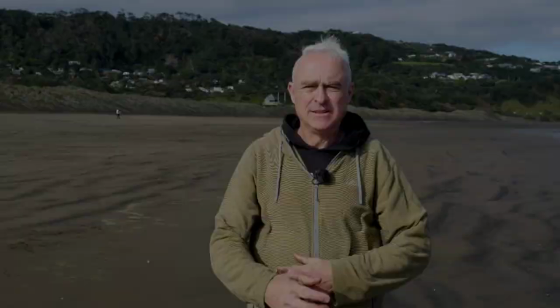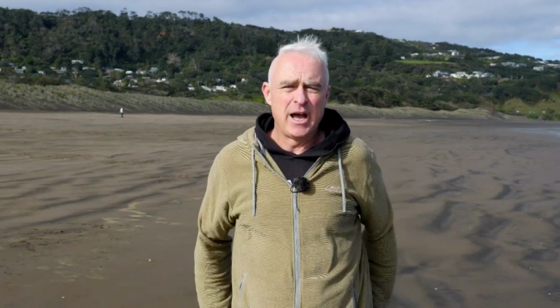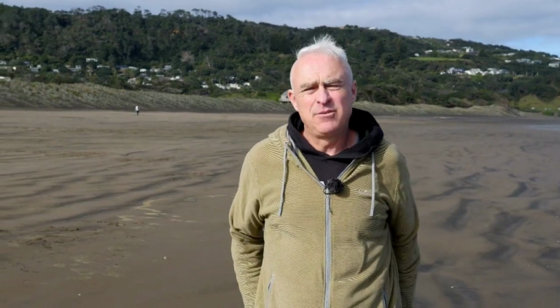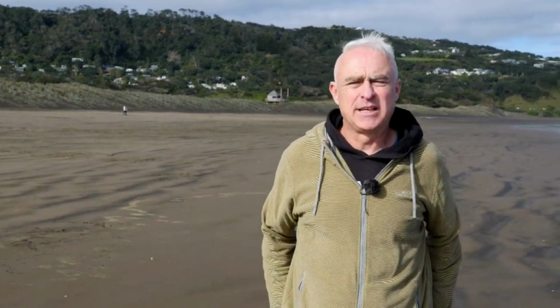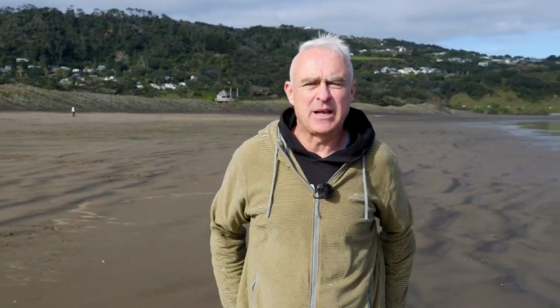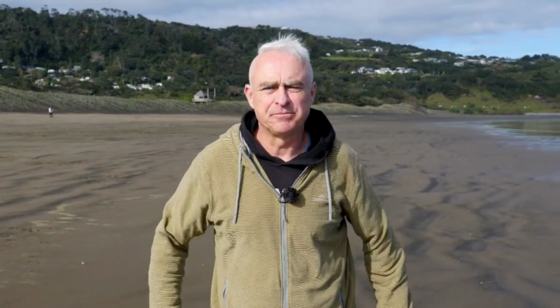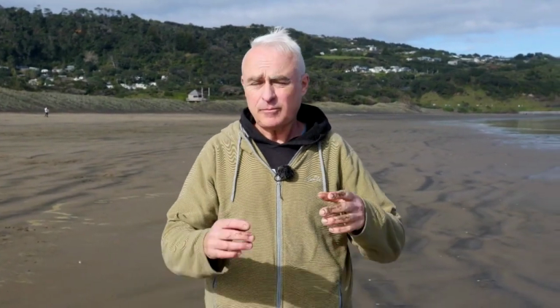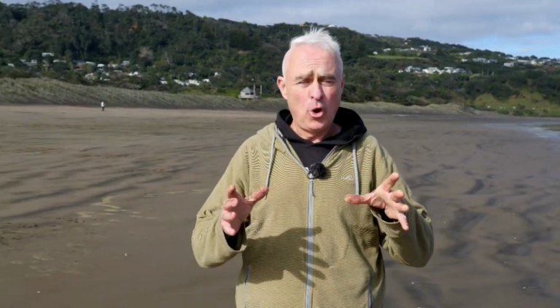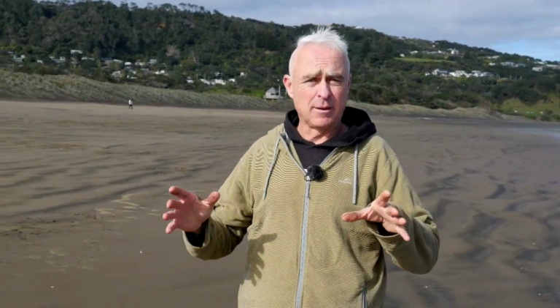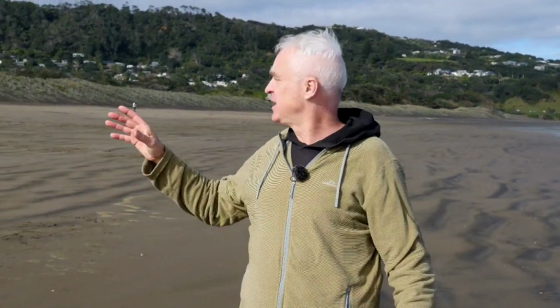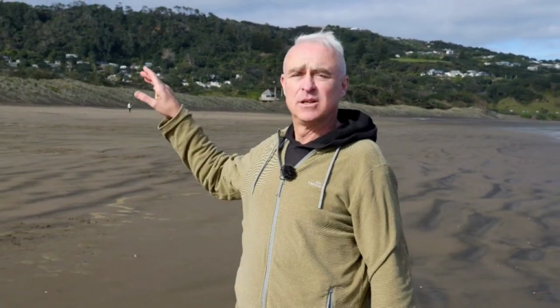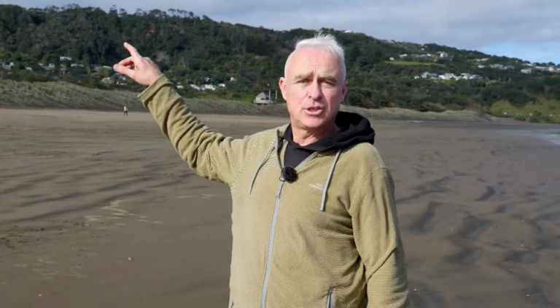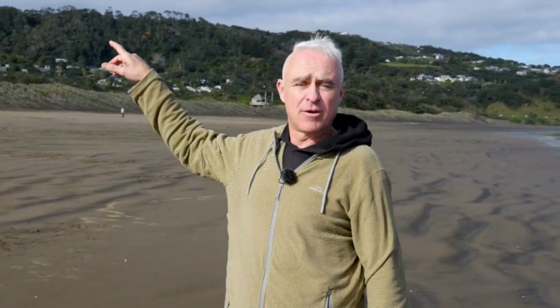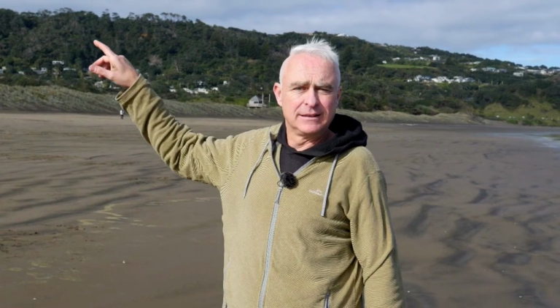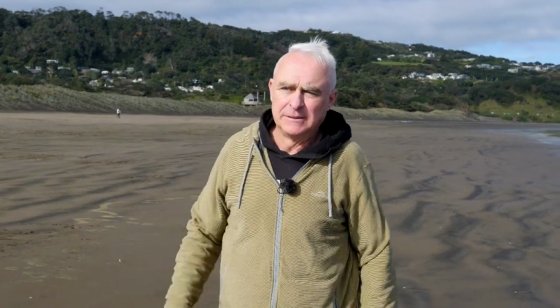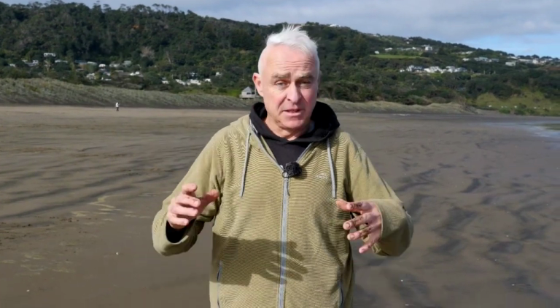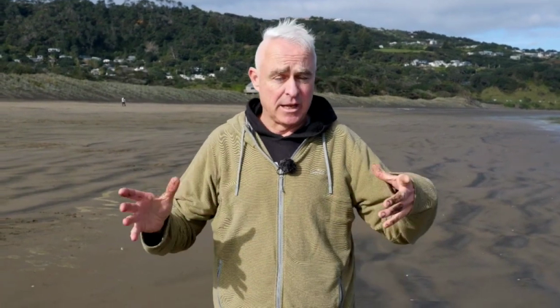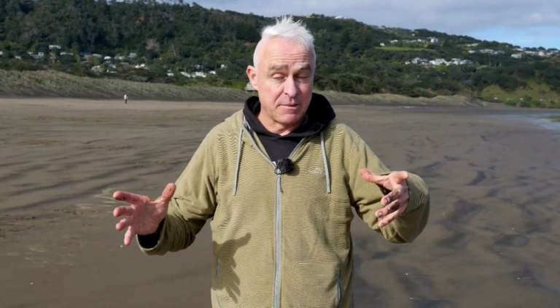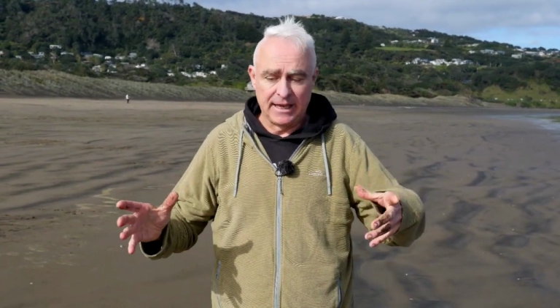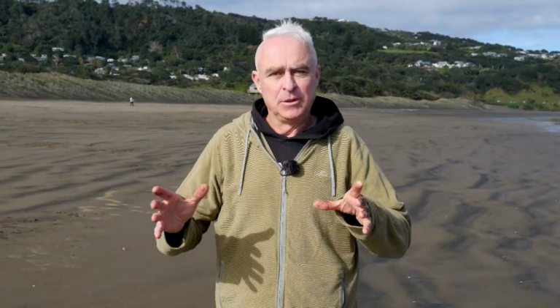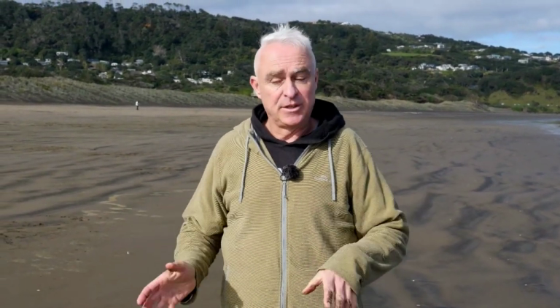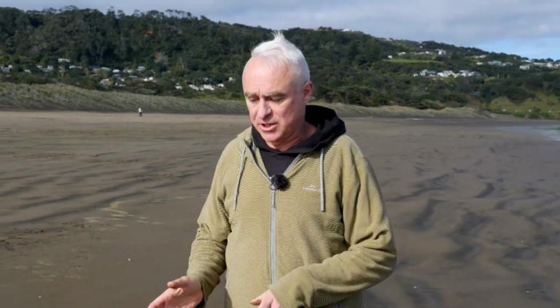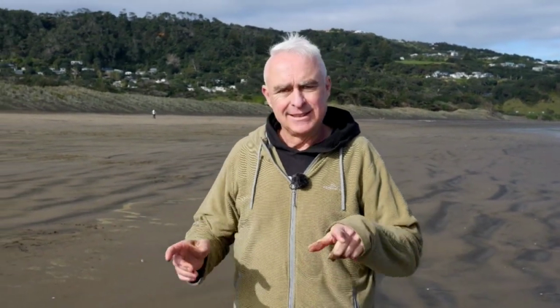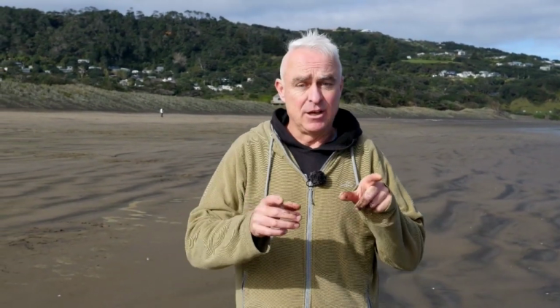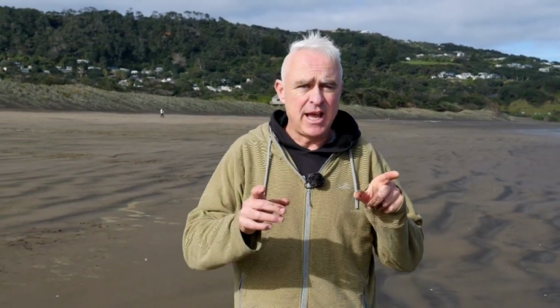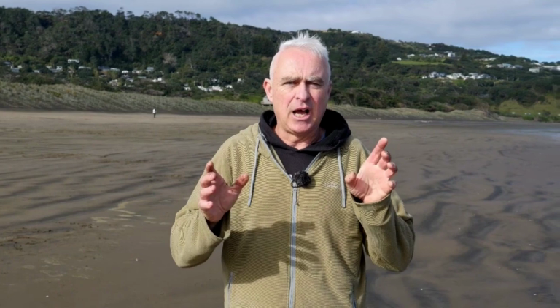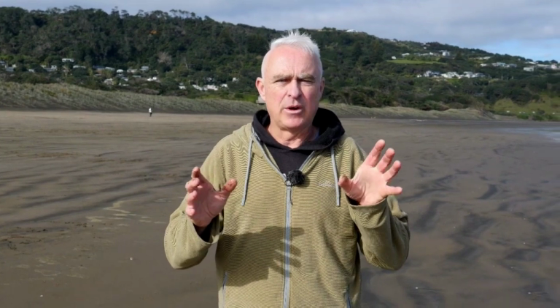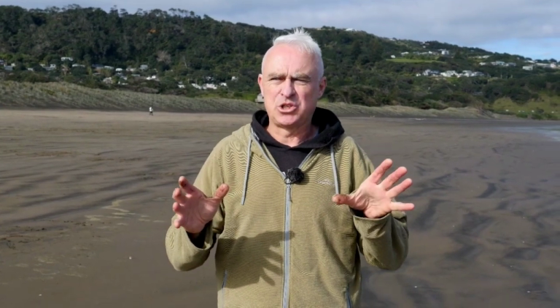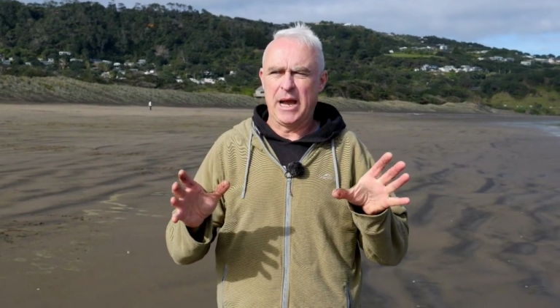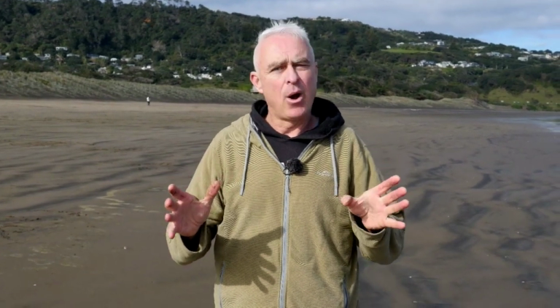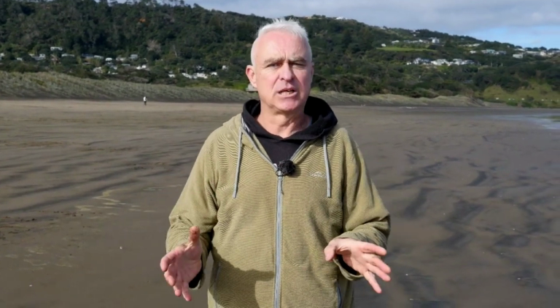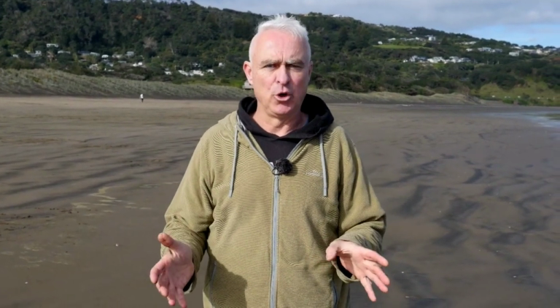Hi, I'm Glyn from Mr. Glyn's Pickups. All my pickups are made just up over that hill there, and this is where I come to do some thinking with the dogs. Today I want to talk to you about how humbuckers work.